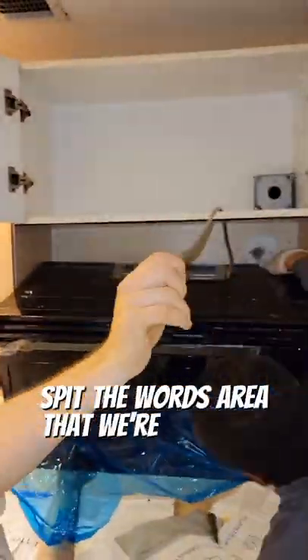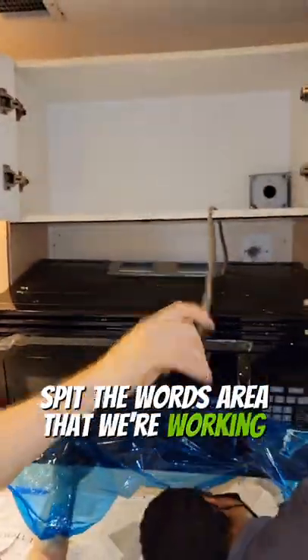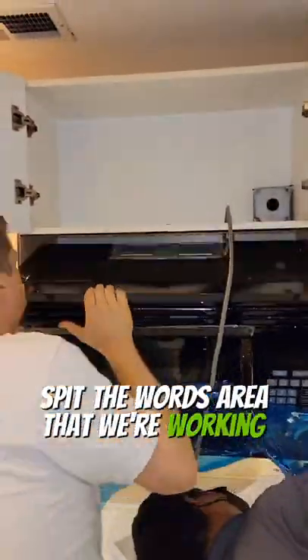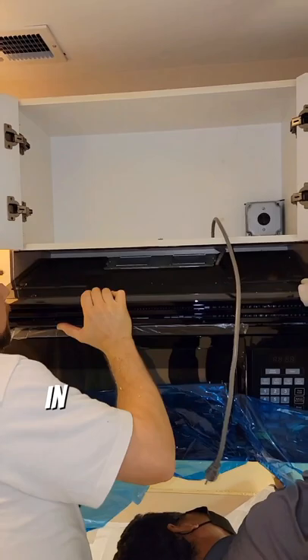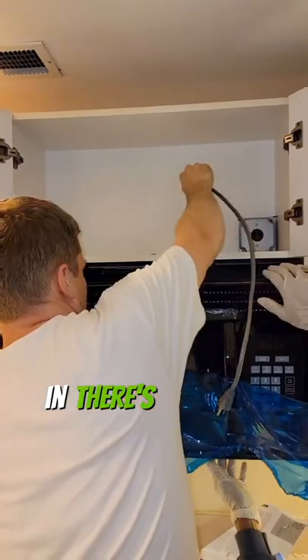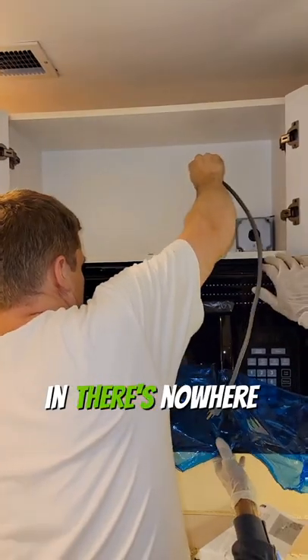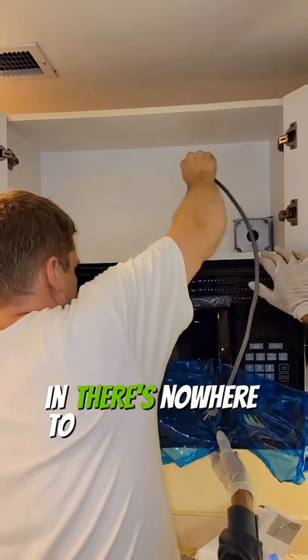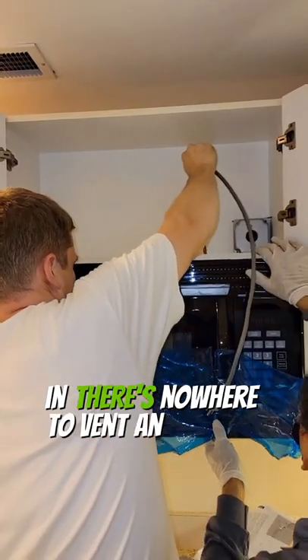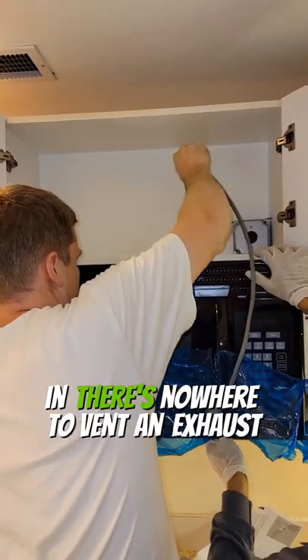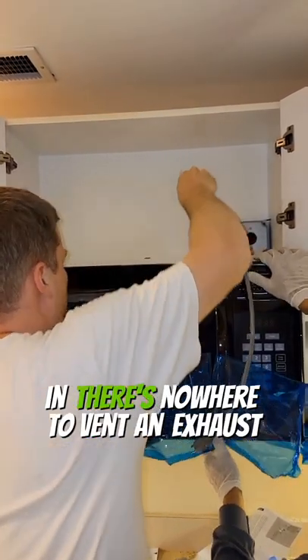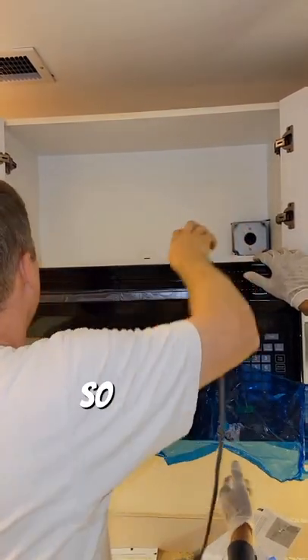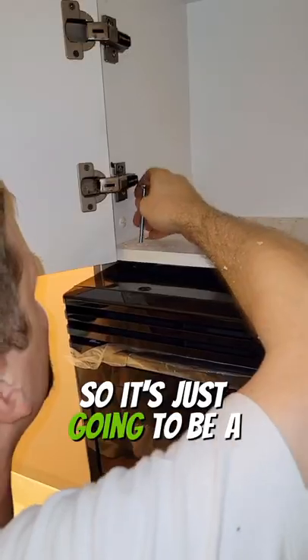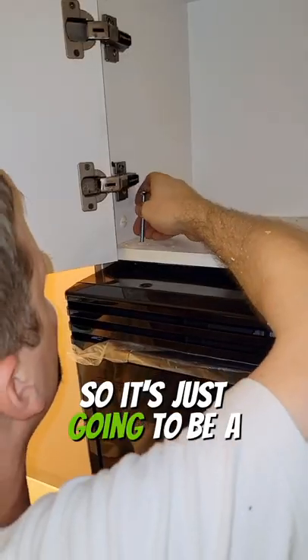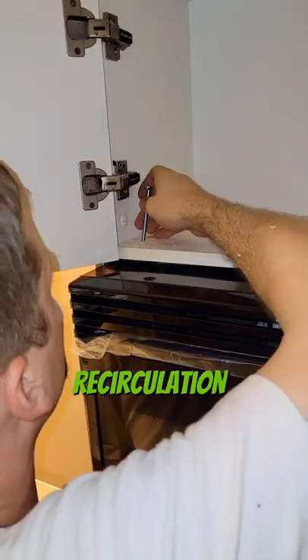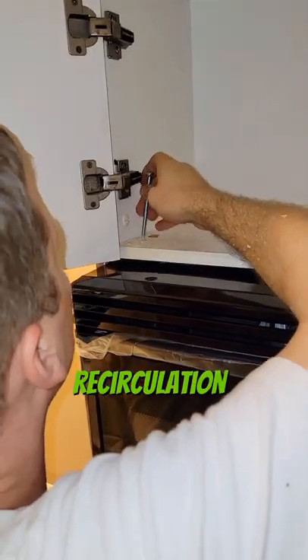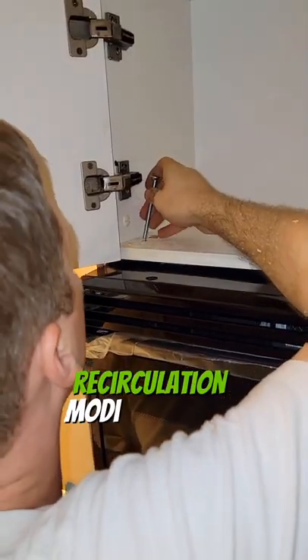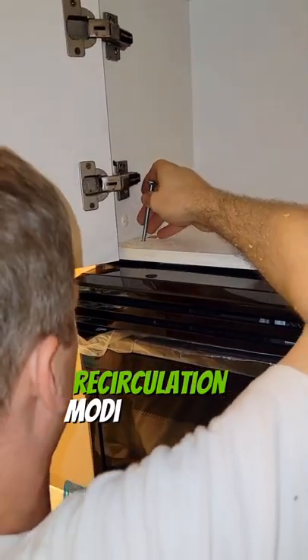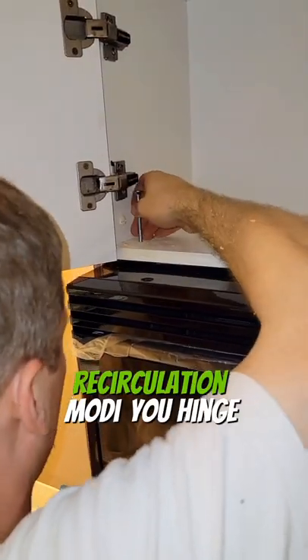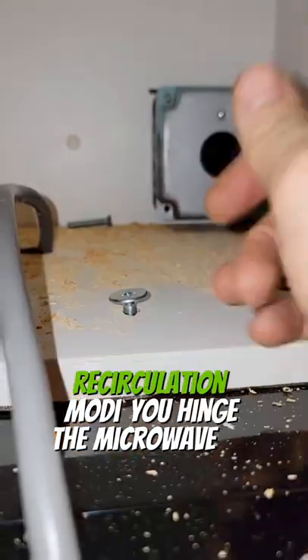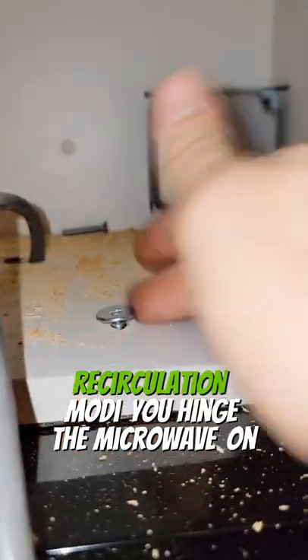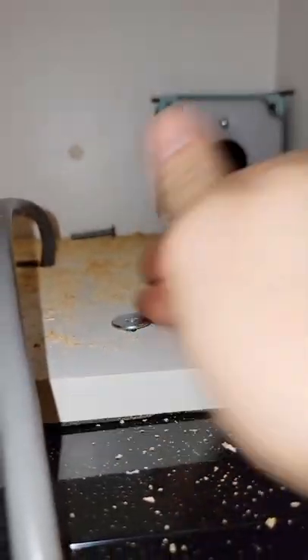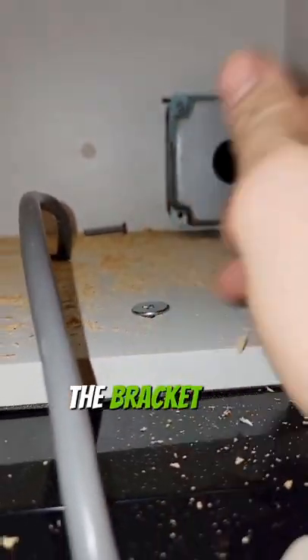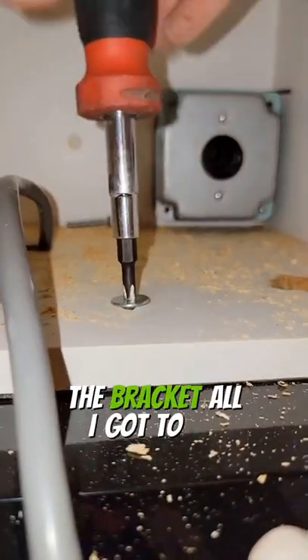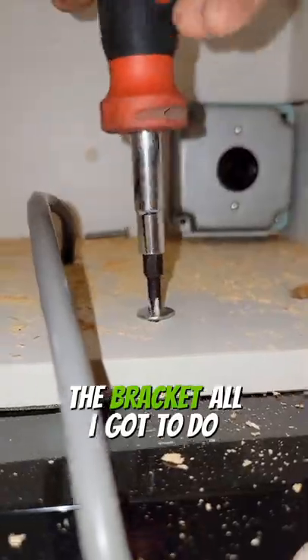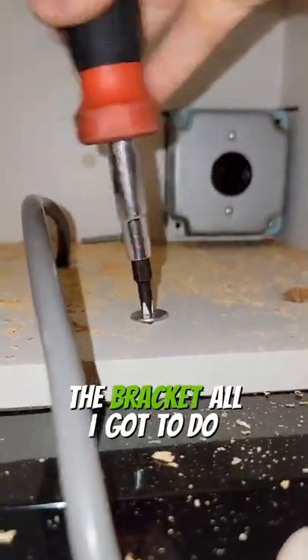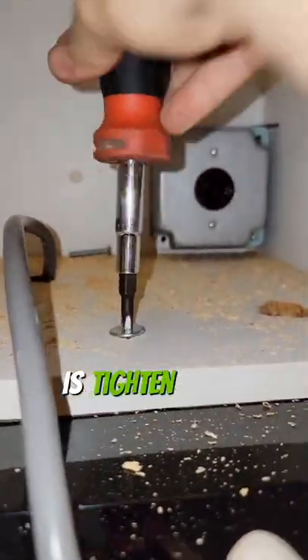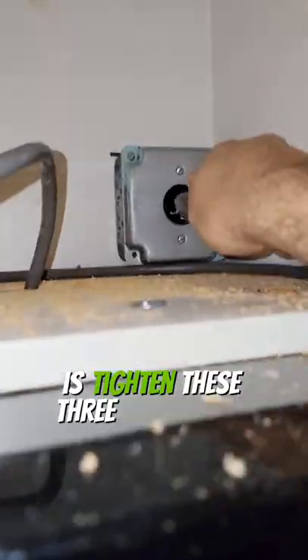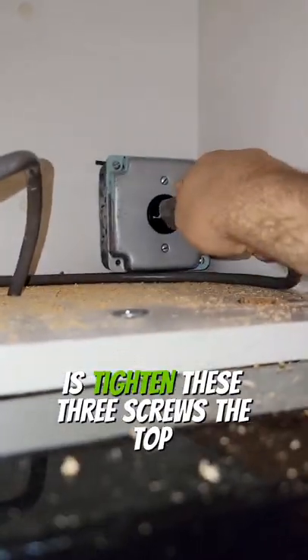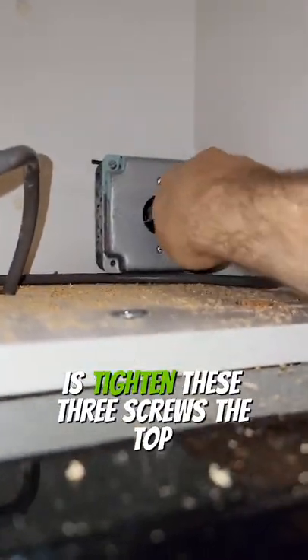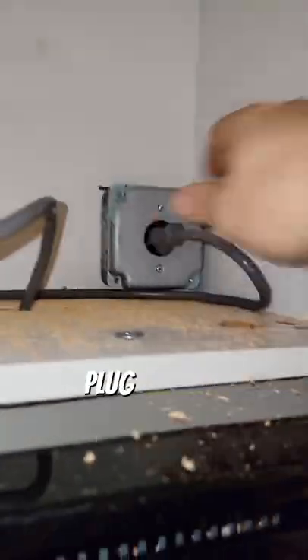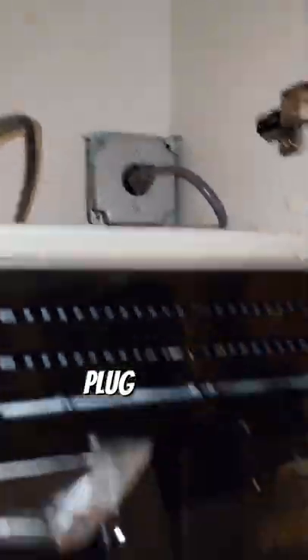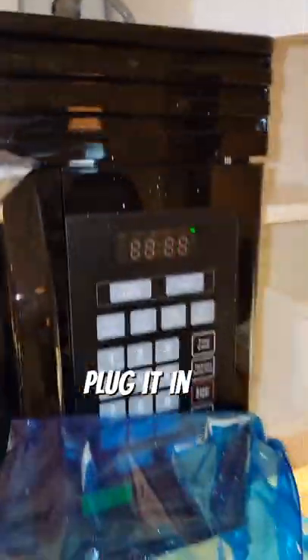This area that we're working in, there is nowhere to vent an exhaust, so it's just going to be in recirculation mode. After you hinge the microwave on the bracket, all you've got to do is tighten these three screws at the top and plug it in.